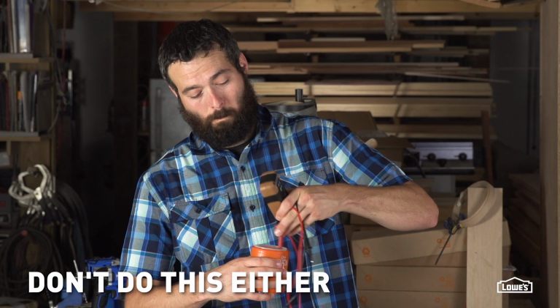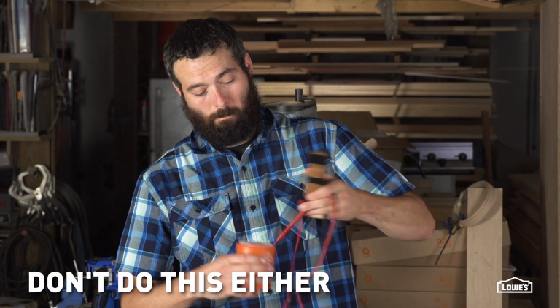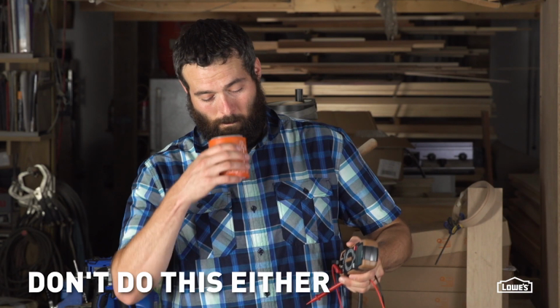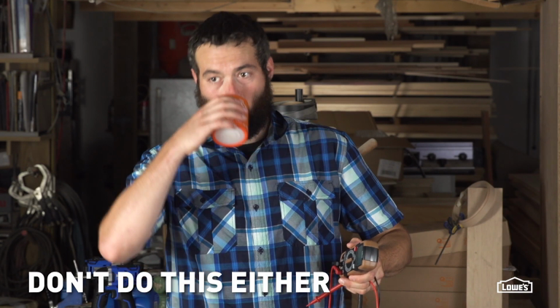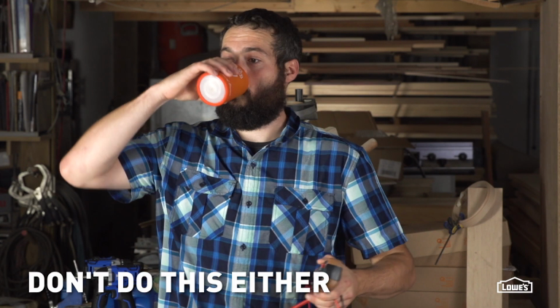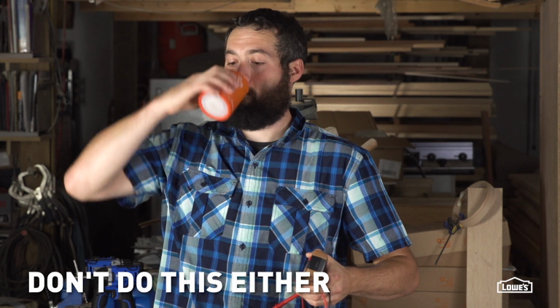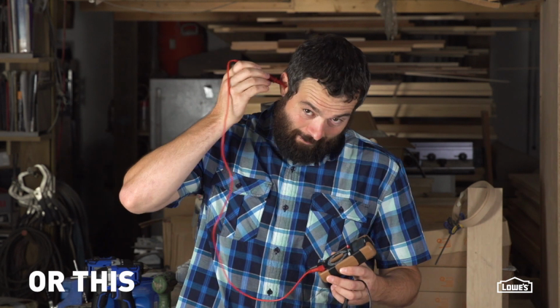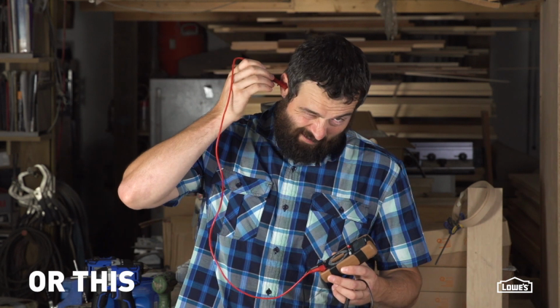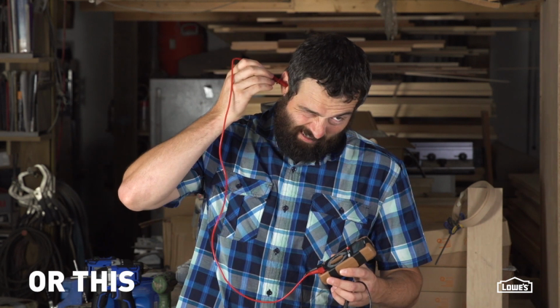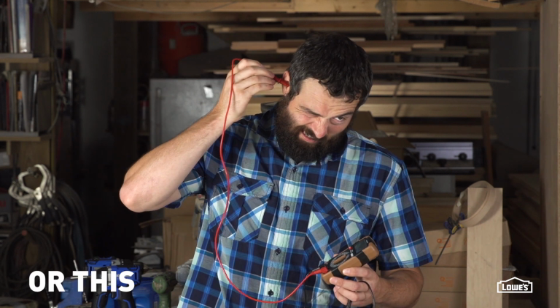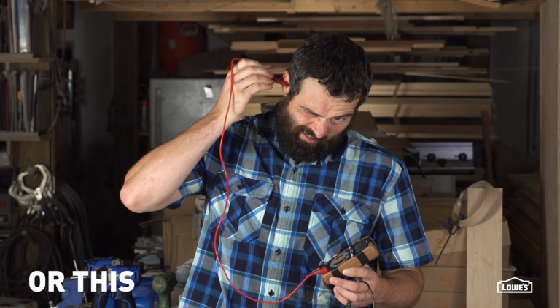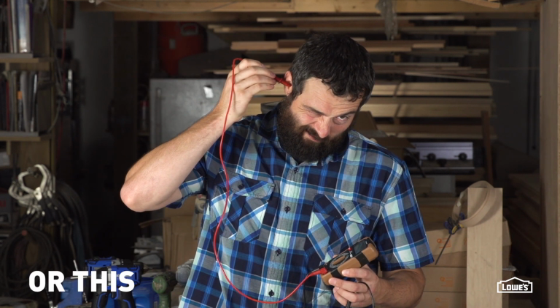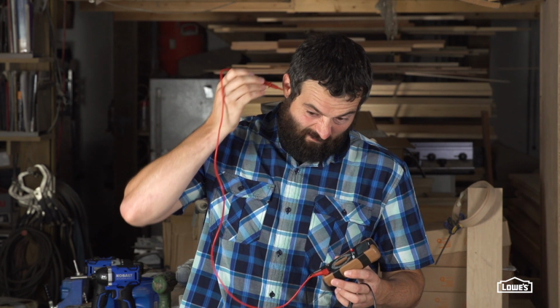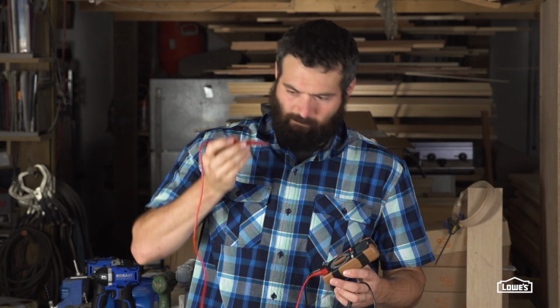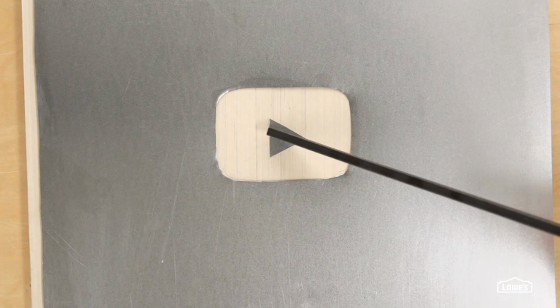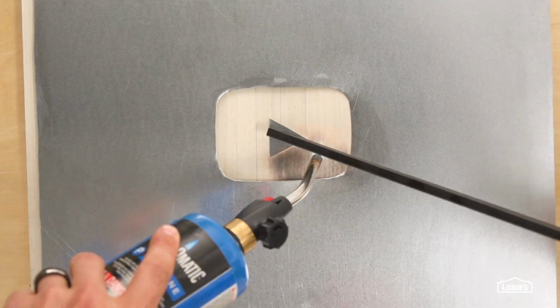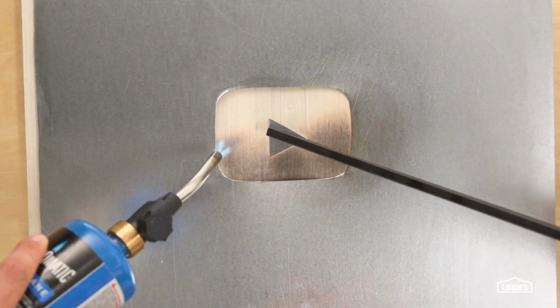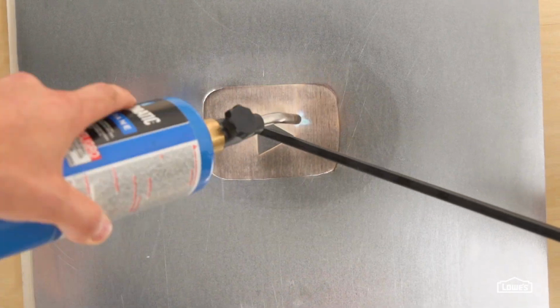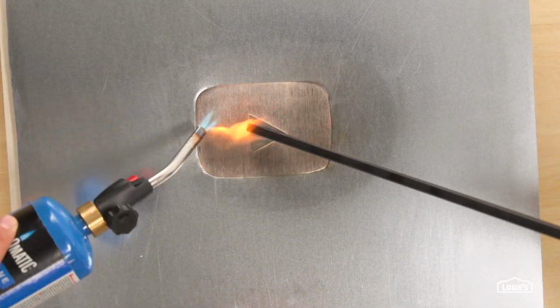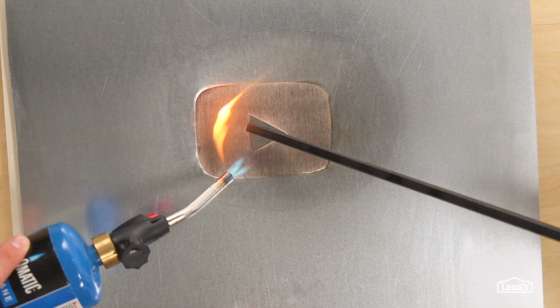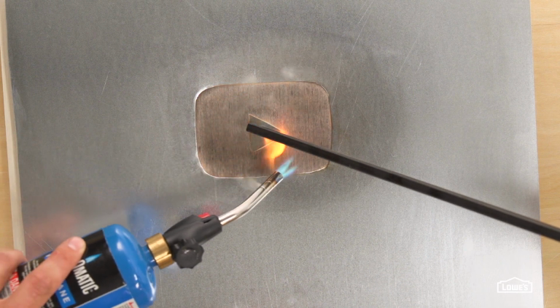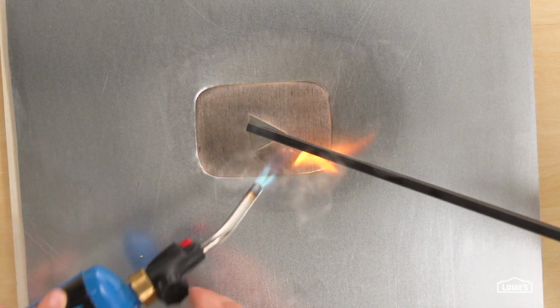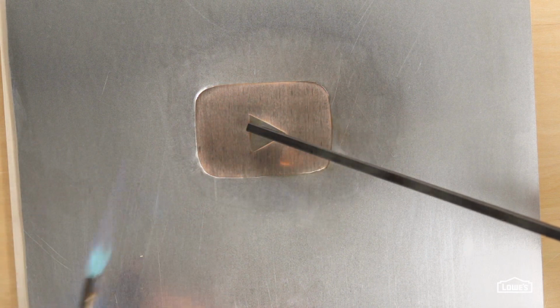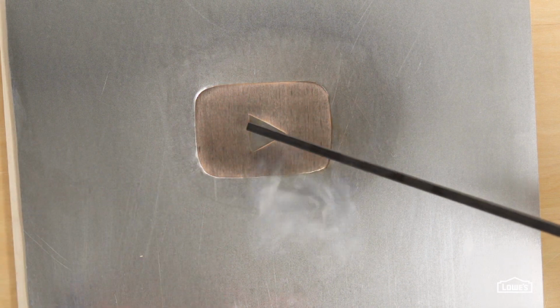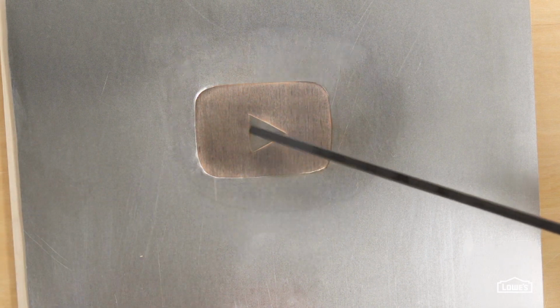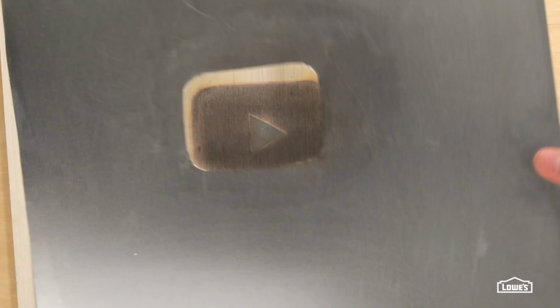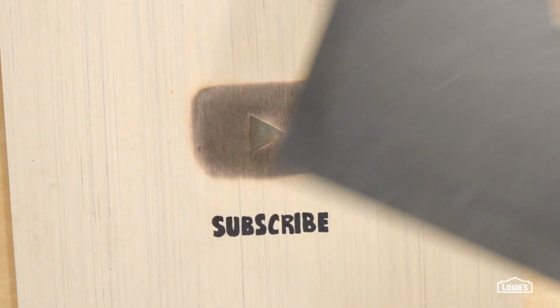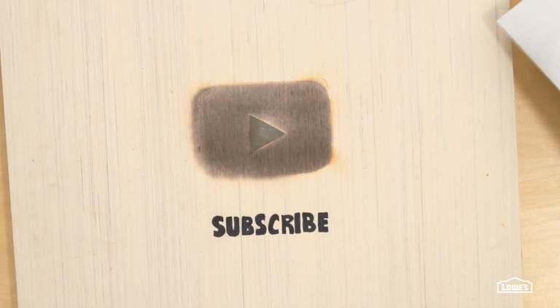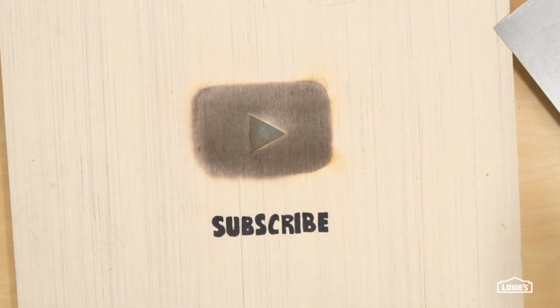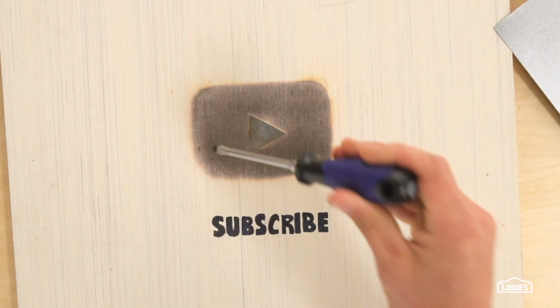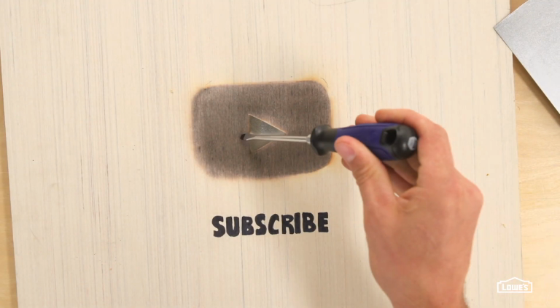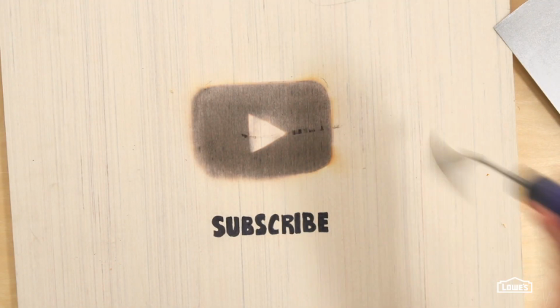Hey guys, if you like what you see, hit the like button and leave us some comments or suggestions for future videos. Don't forget to hit the subscribe button — you'll get notified when we release all our new videos, plus things like DIY Basics and the Weekender.